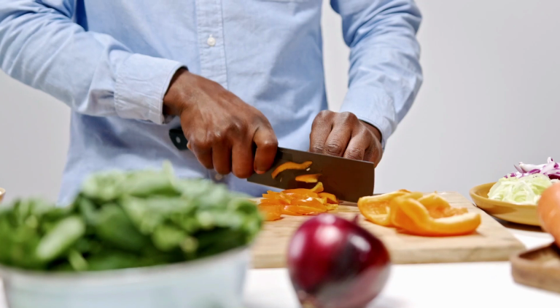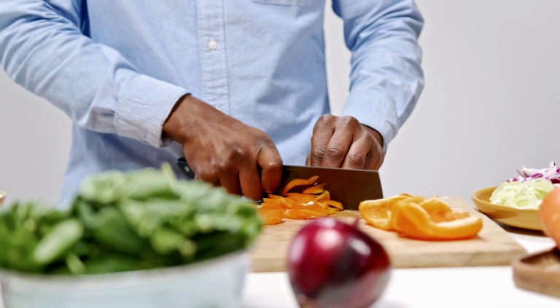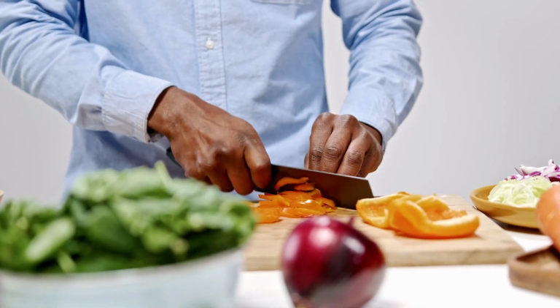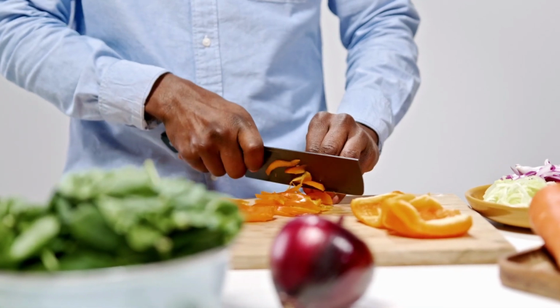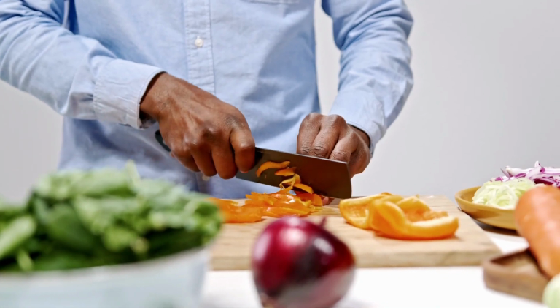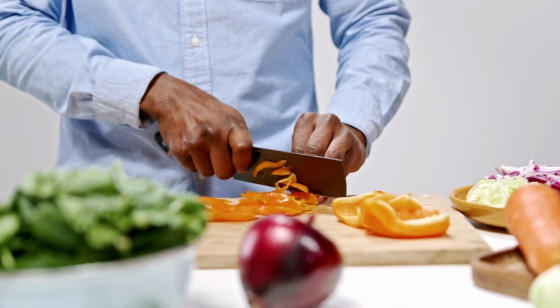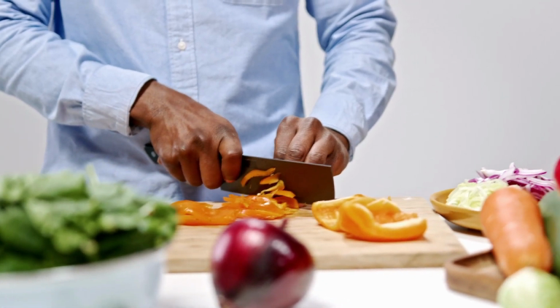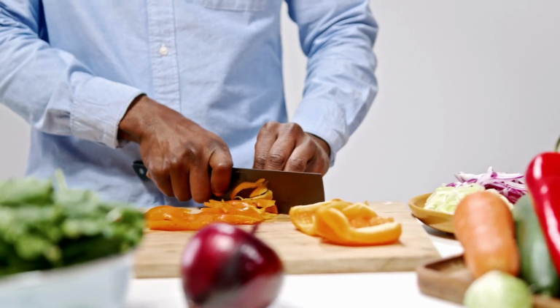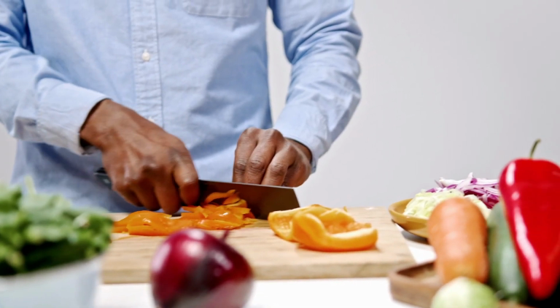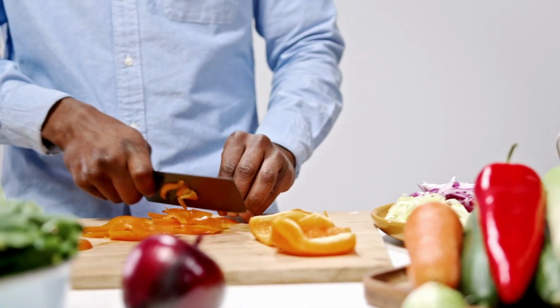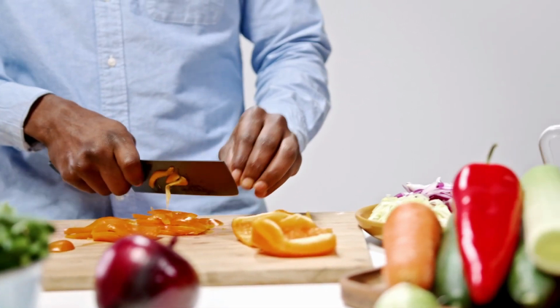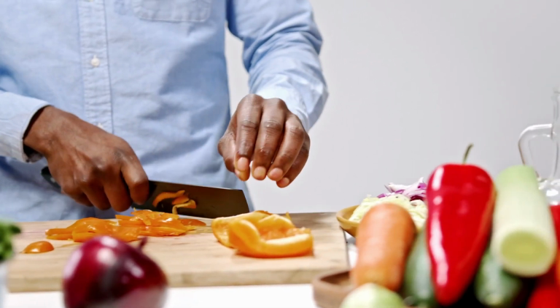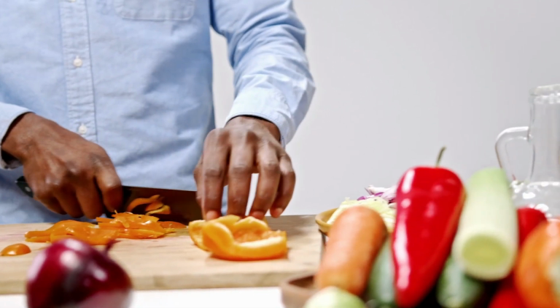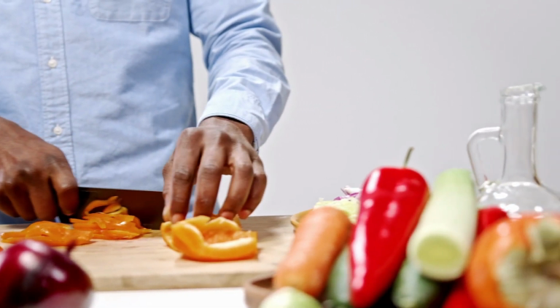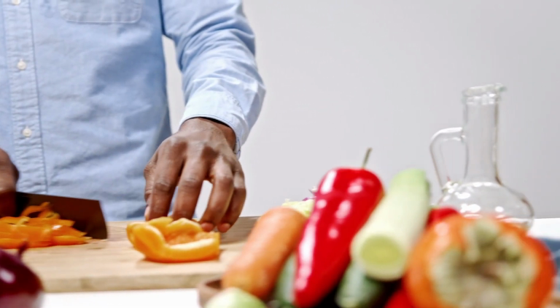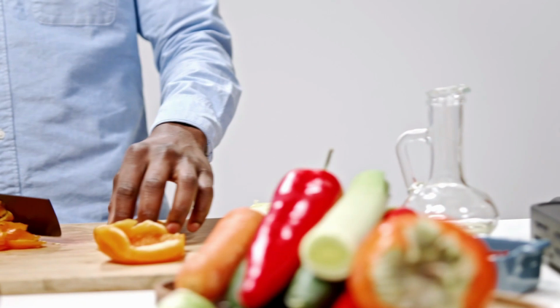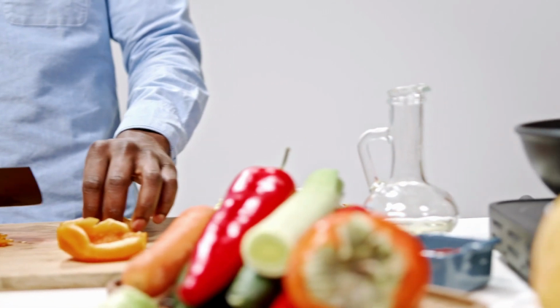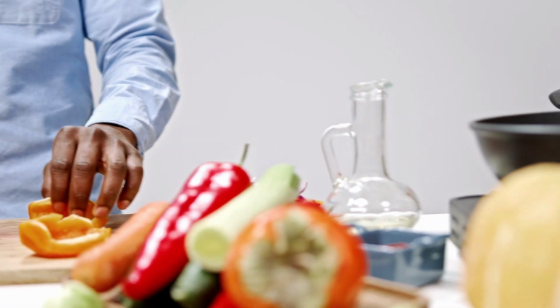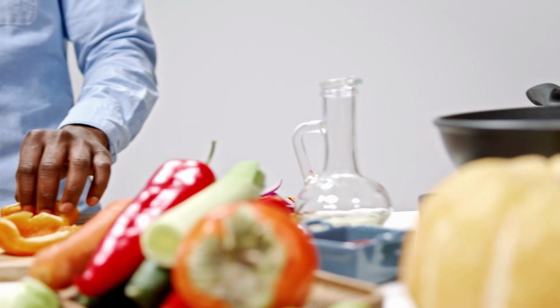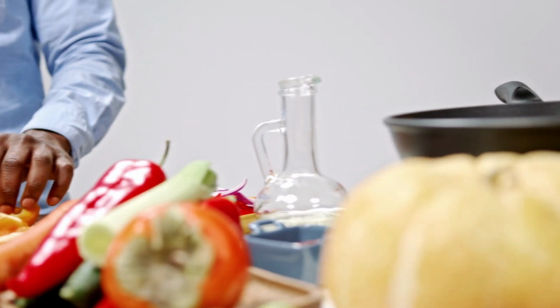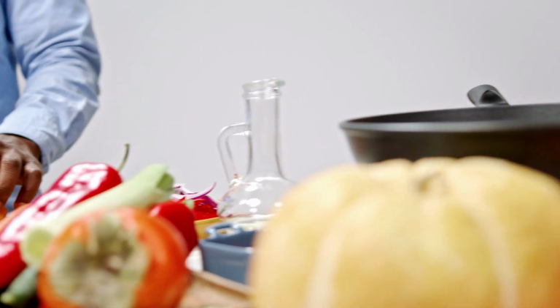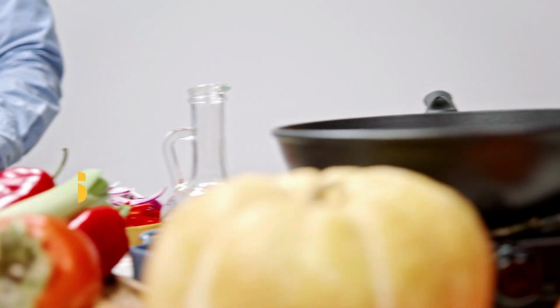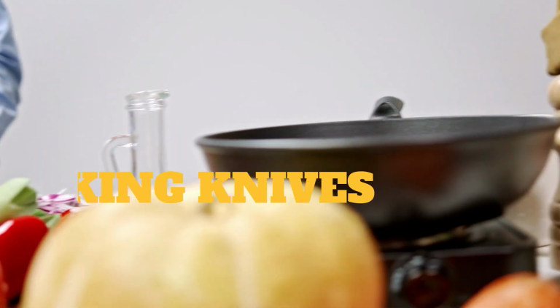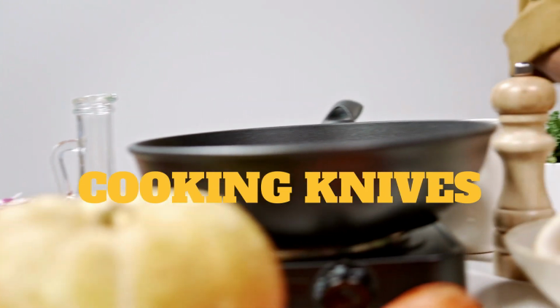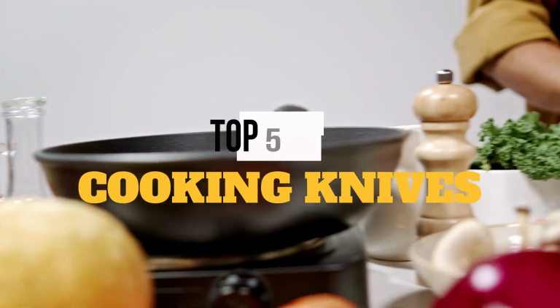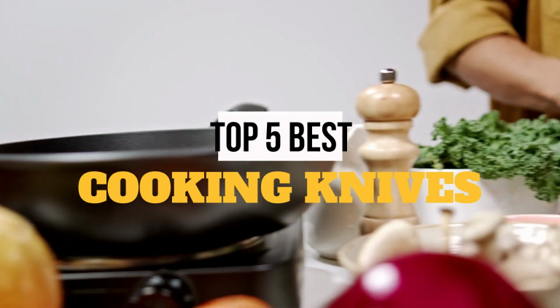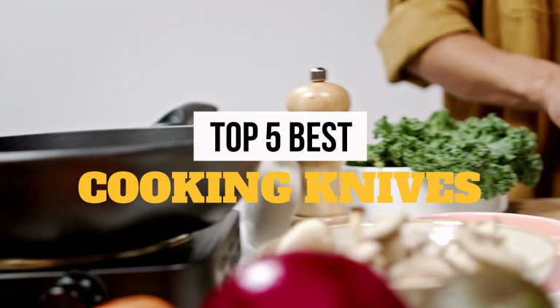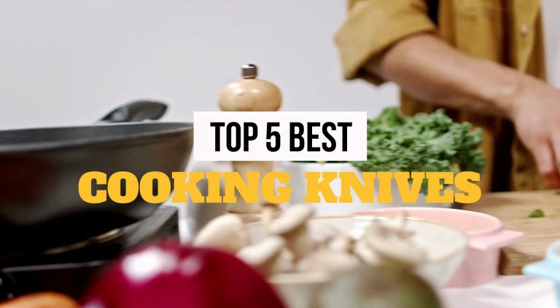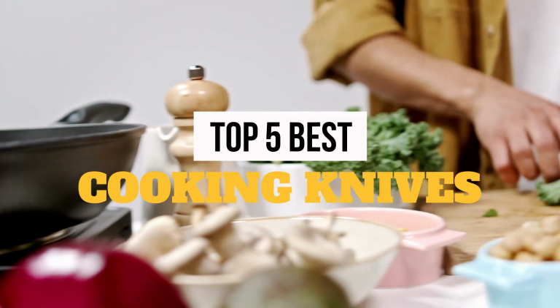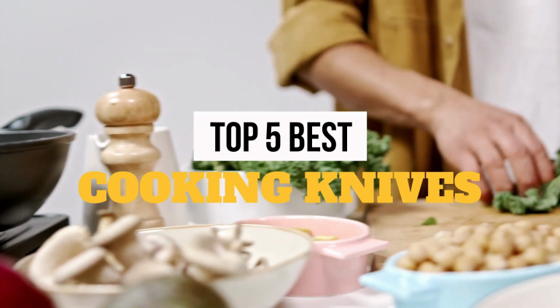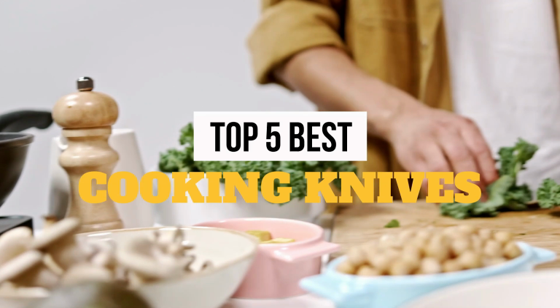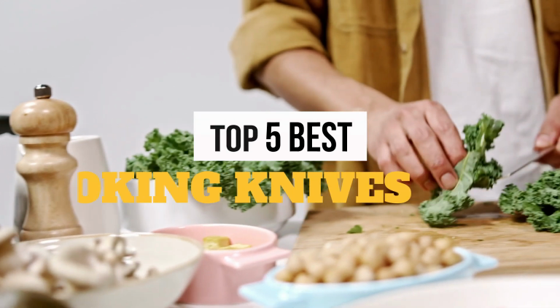Hey there, foodies and kitchen enthusiasts. Welcome back to our channel. Today we have a sizzling topic that every chef and home cook can appreciate: the best cooking knives.